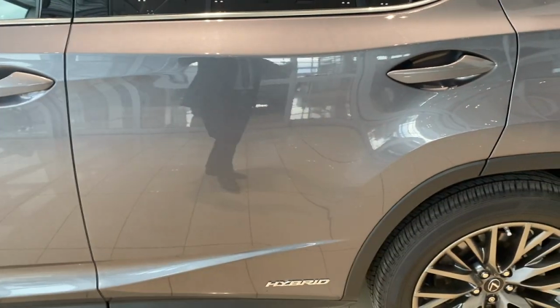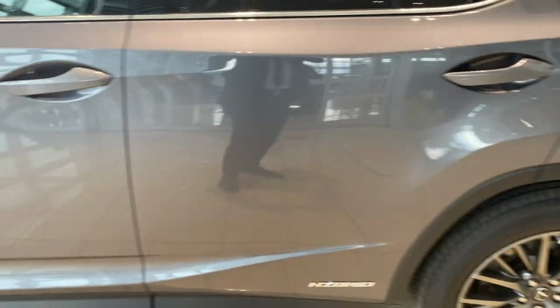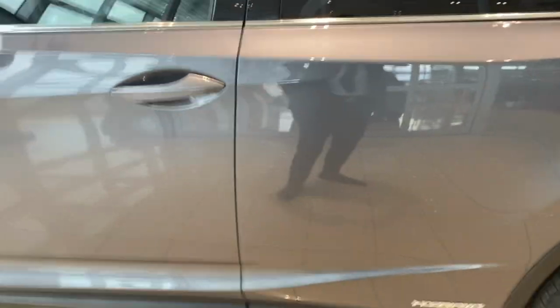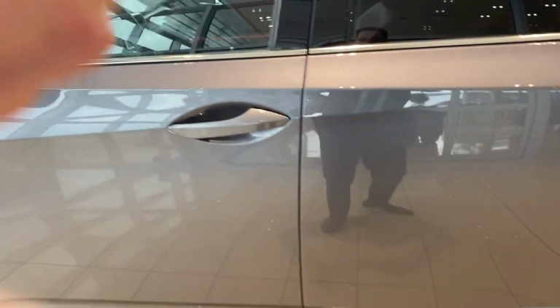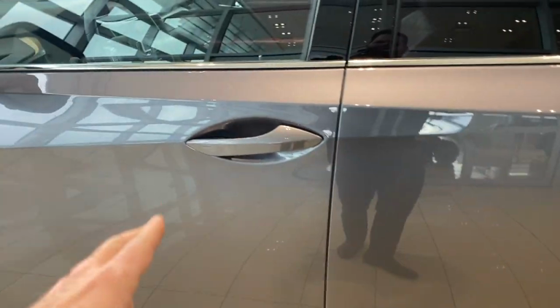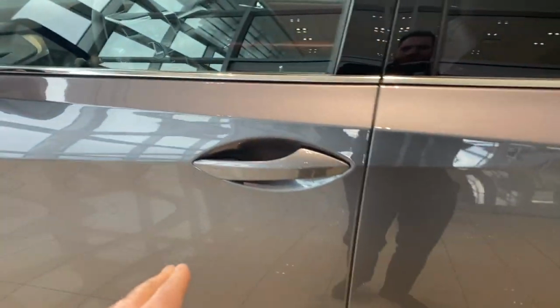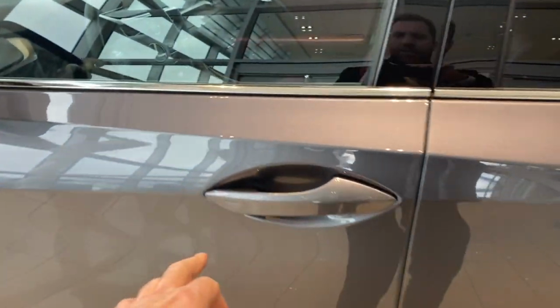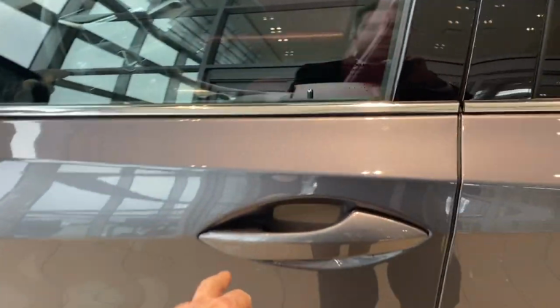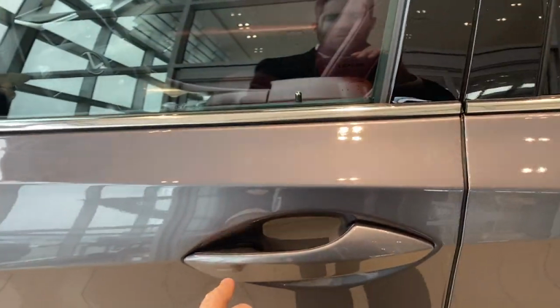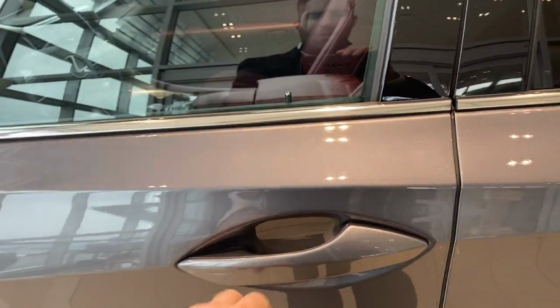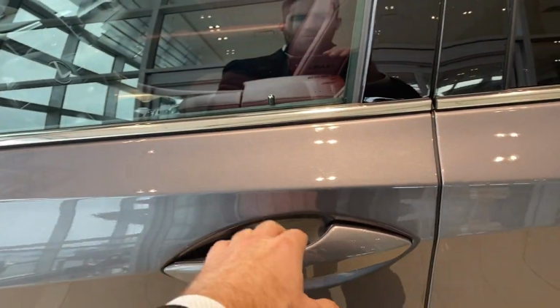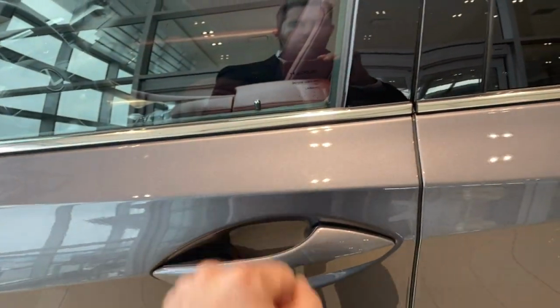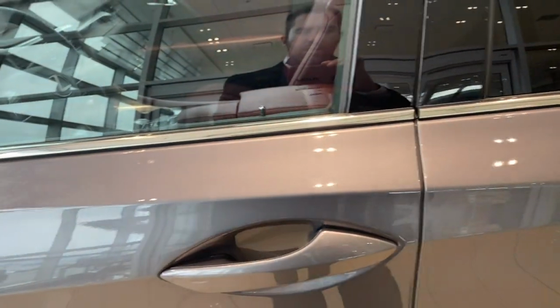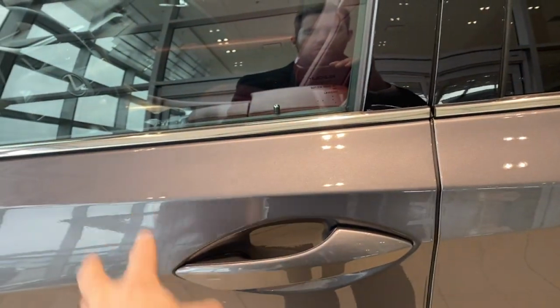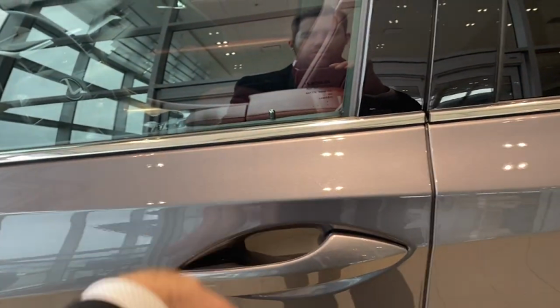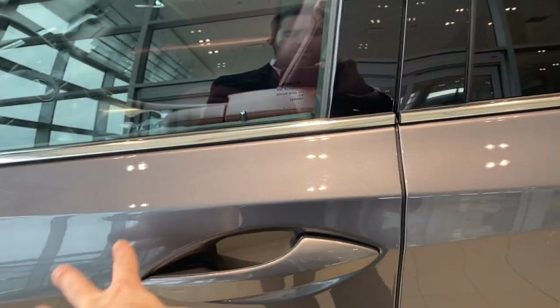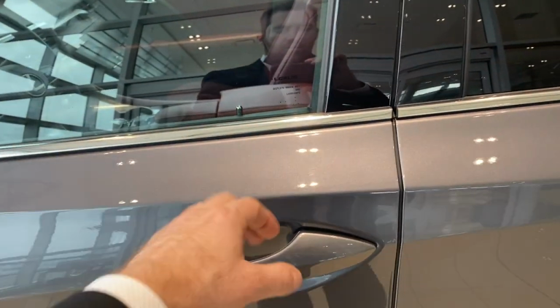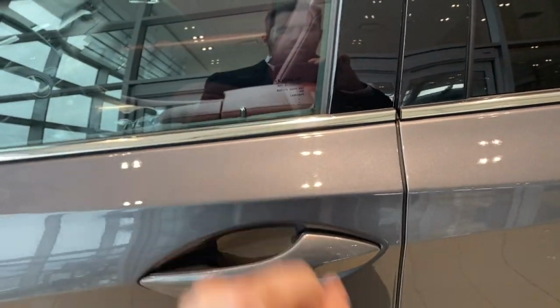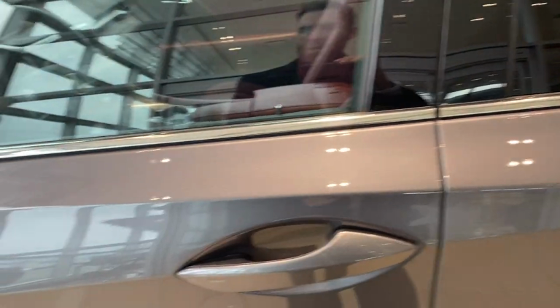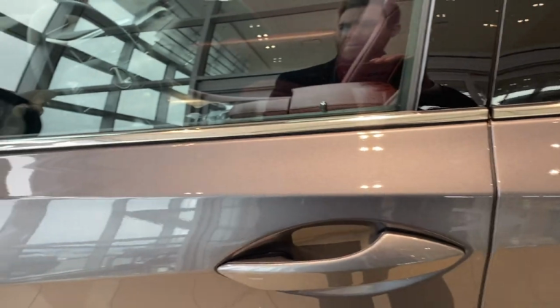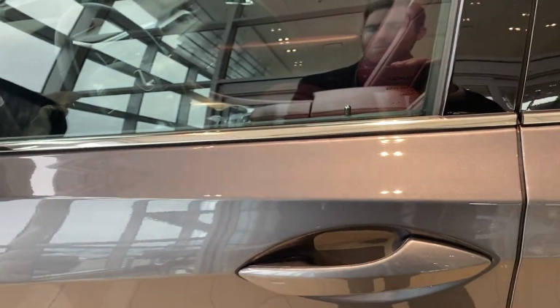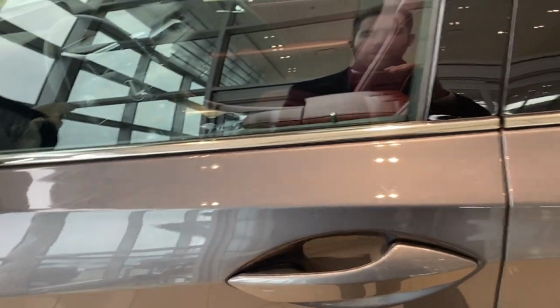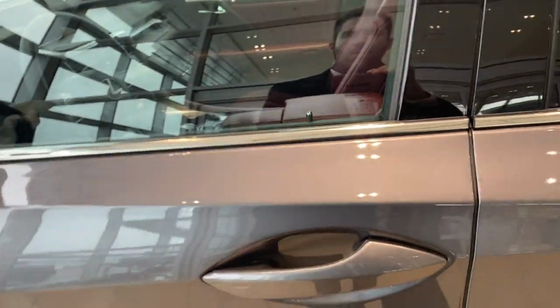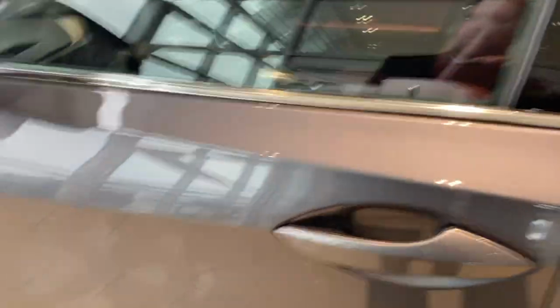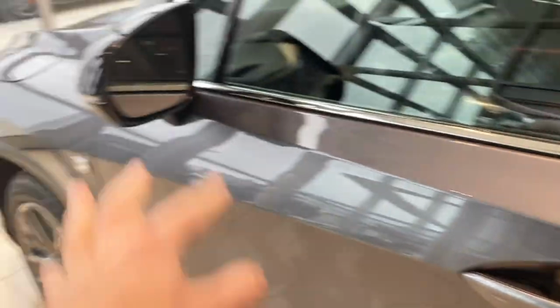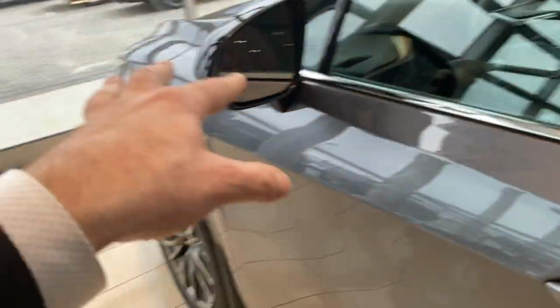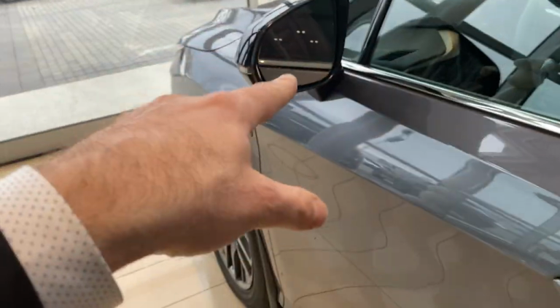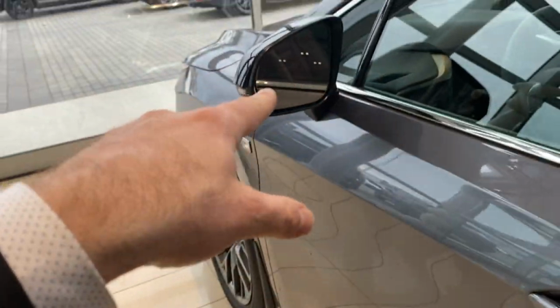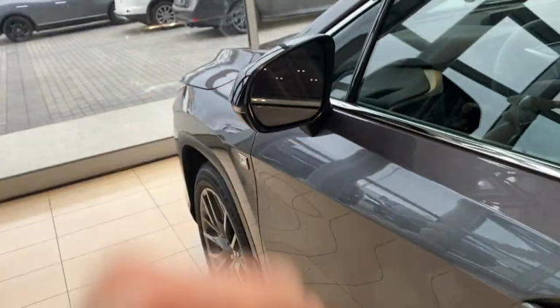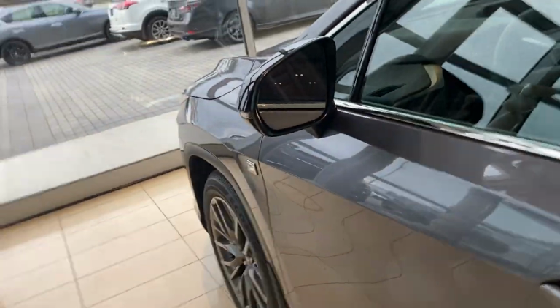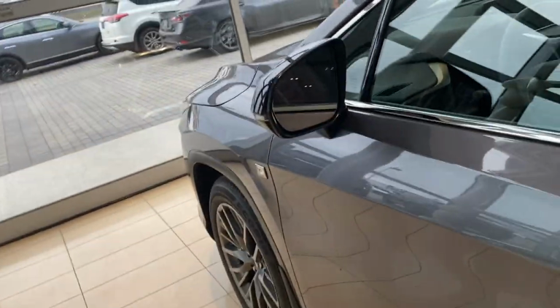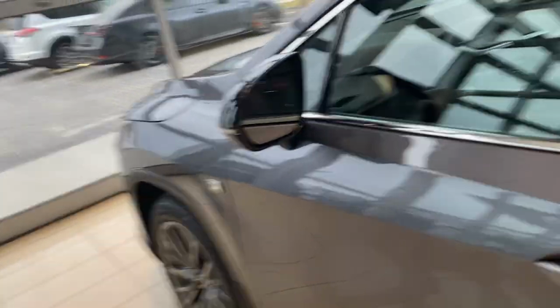We have the nice comfort keyless entry system here. One touch on the door handle locks the doors; grab the door handle and it opens right up. Blind spot monitoring in the mirrors here as well.